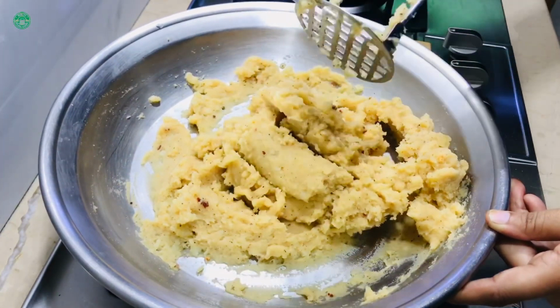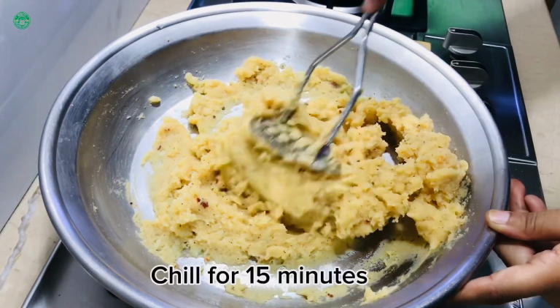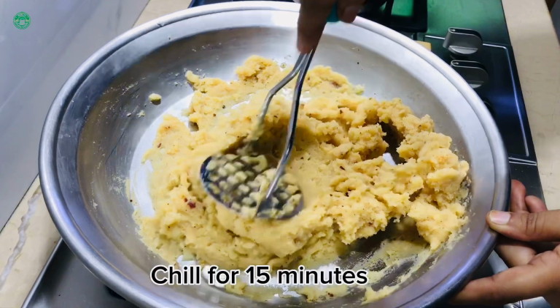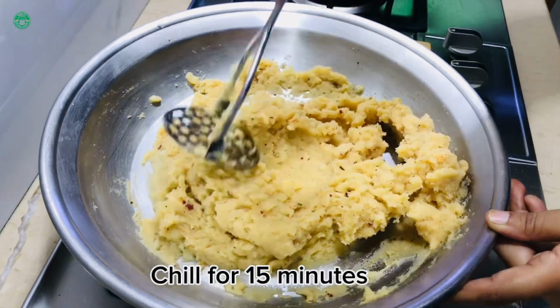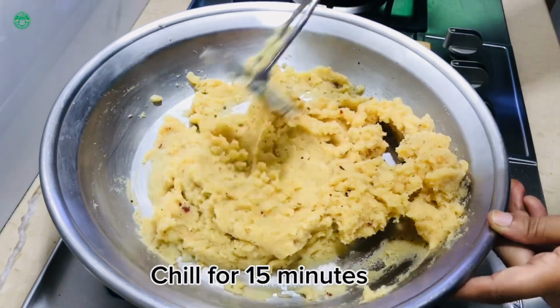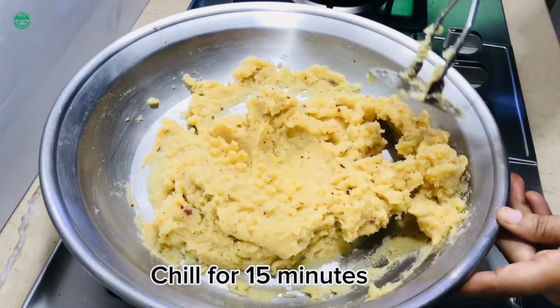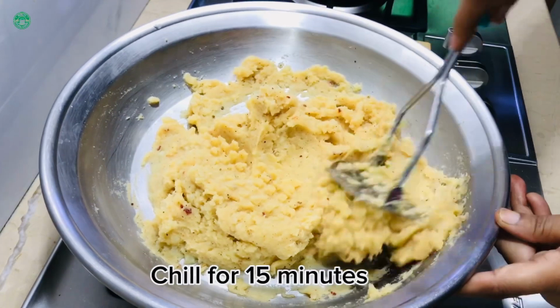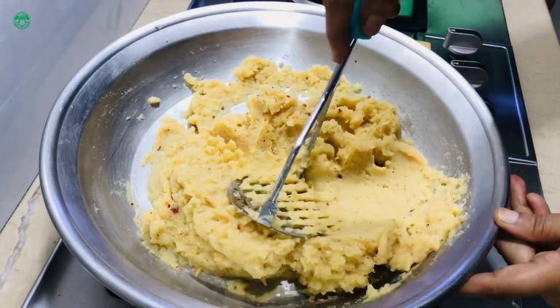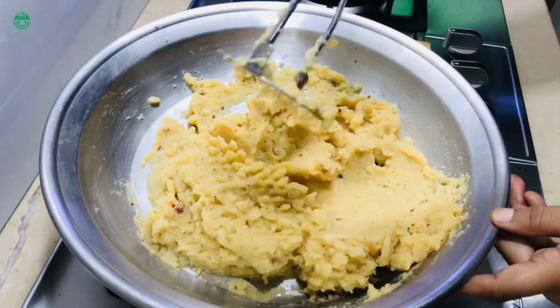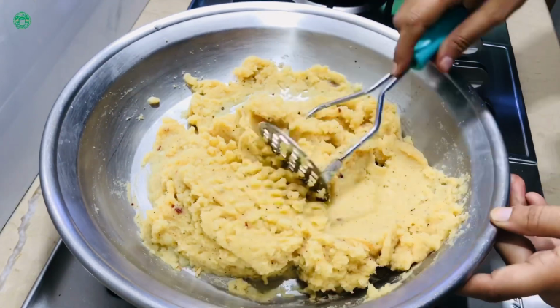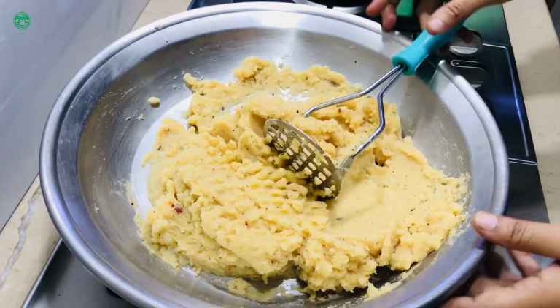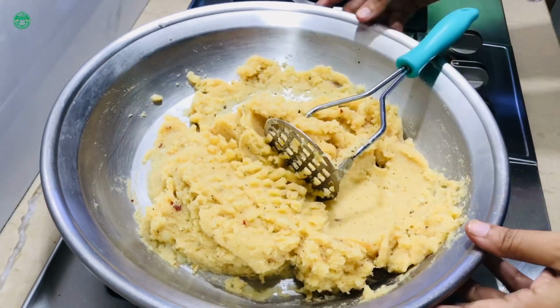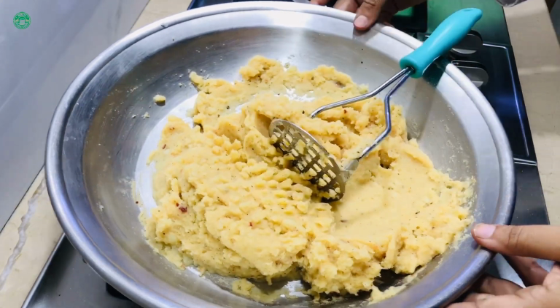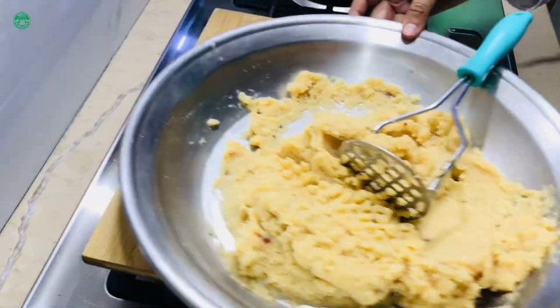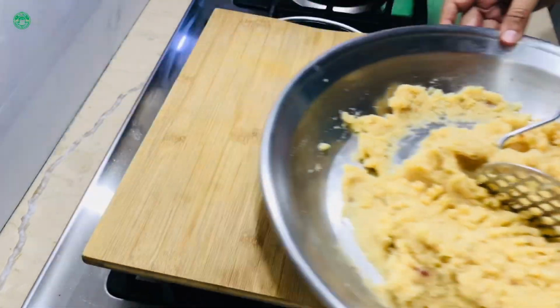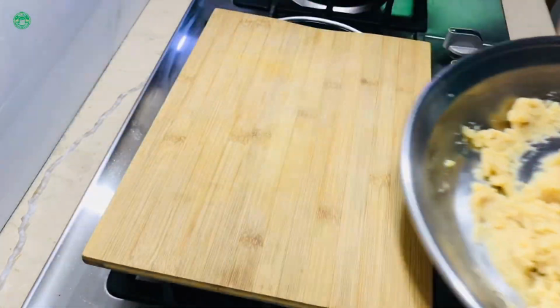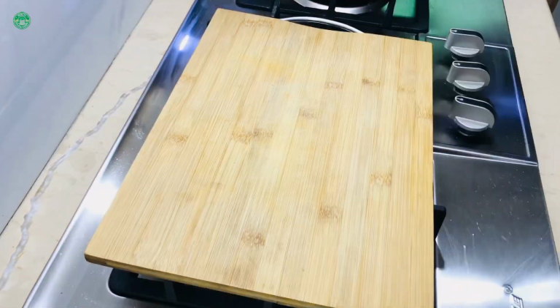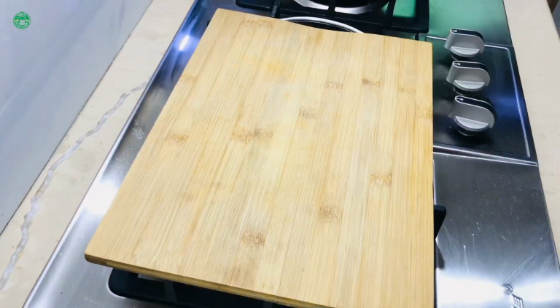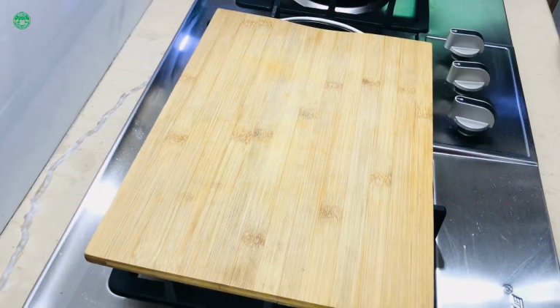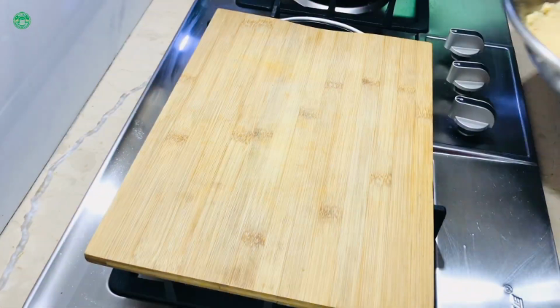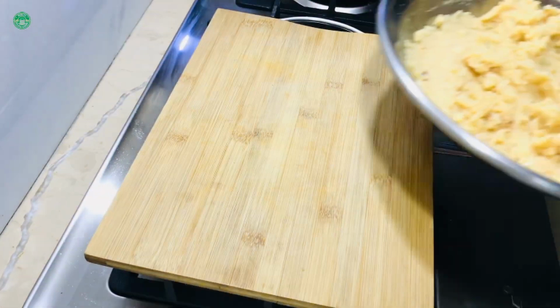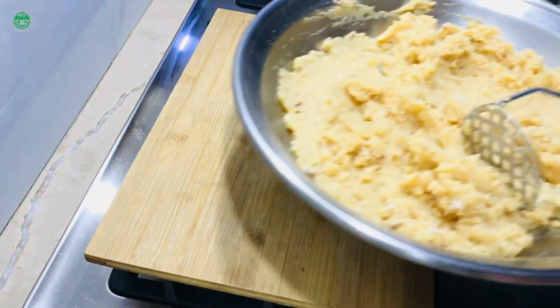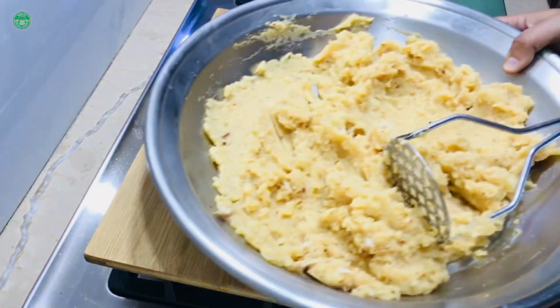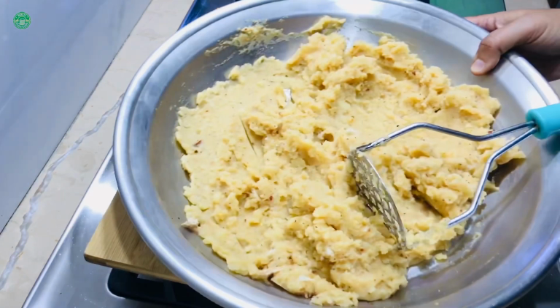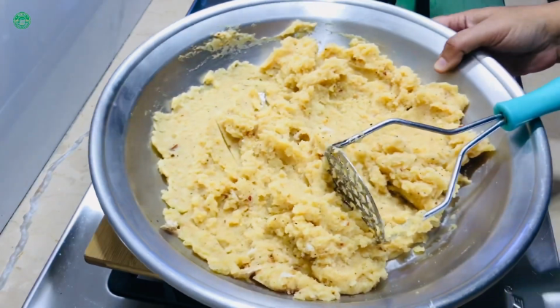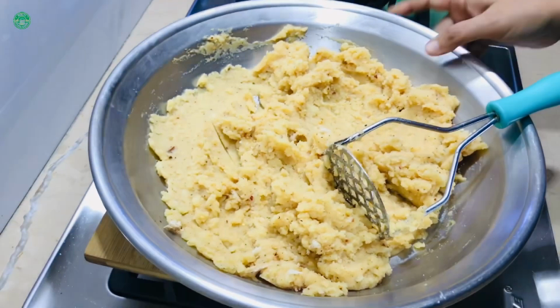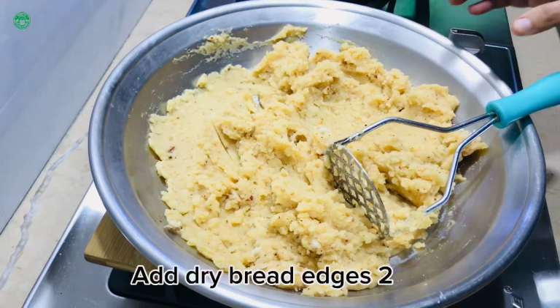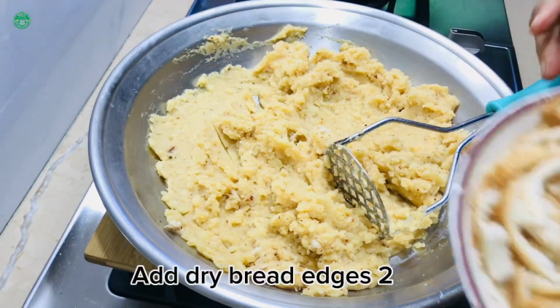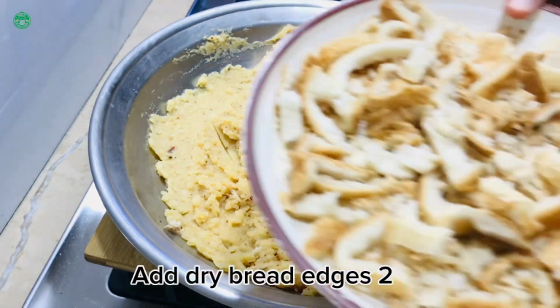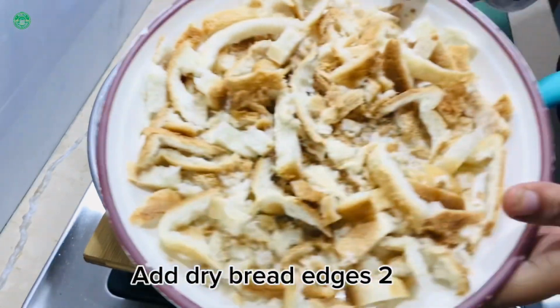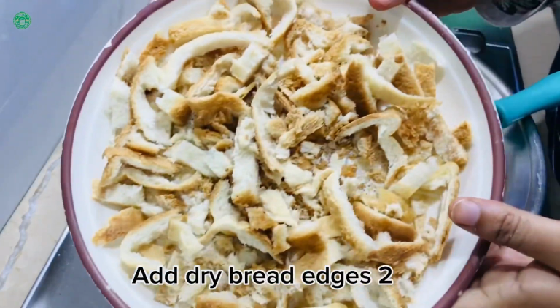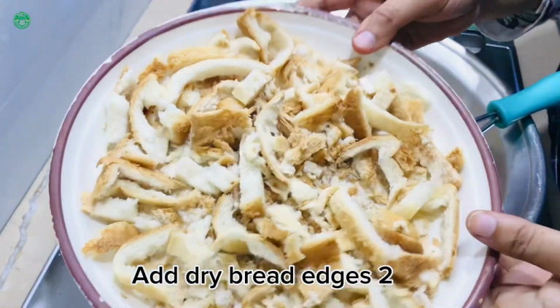Chill for 15 minutes. Add dry bread edges too.